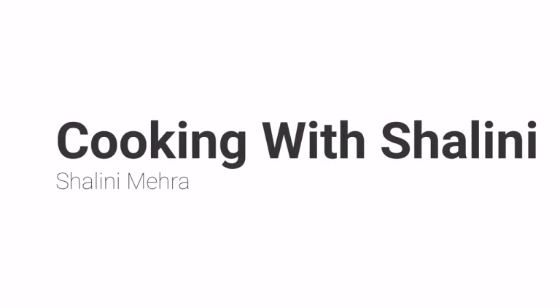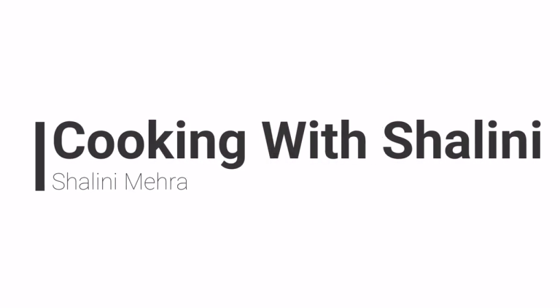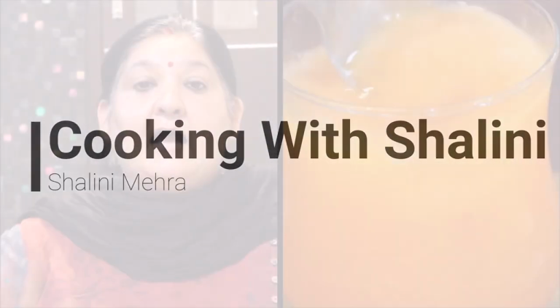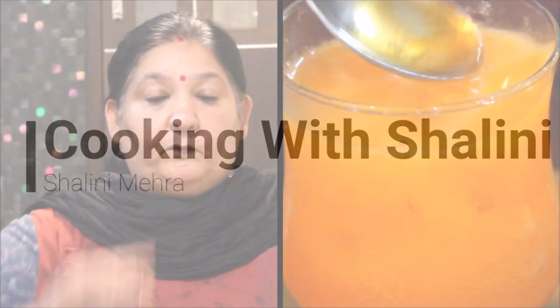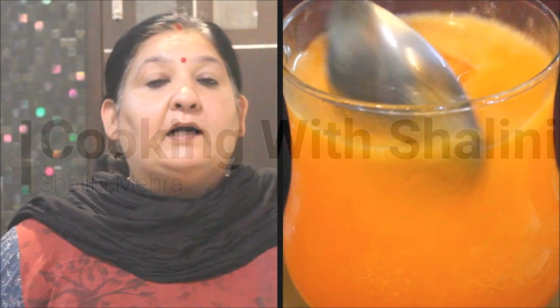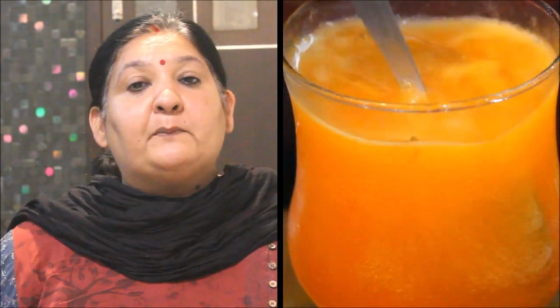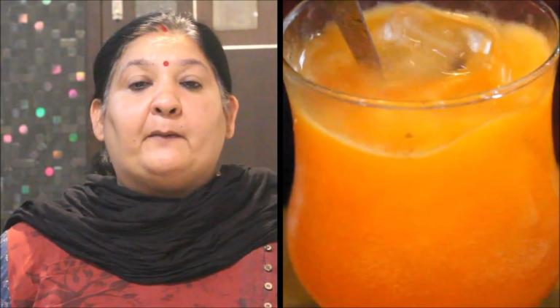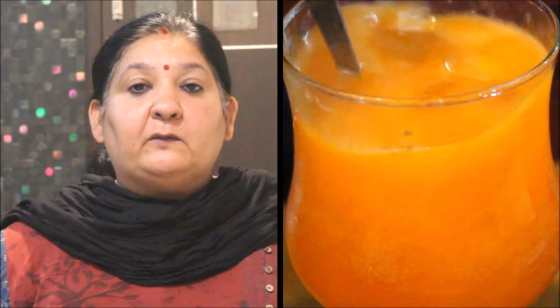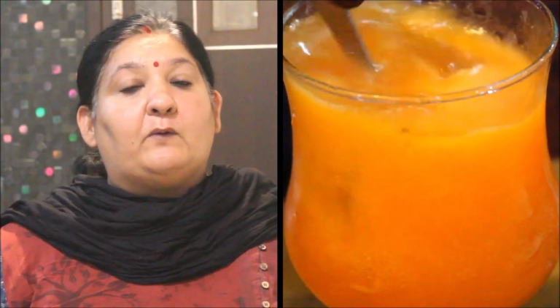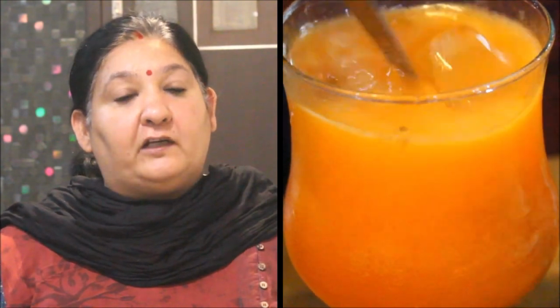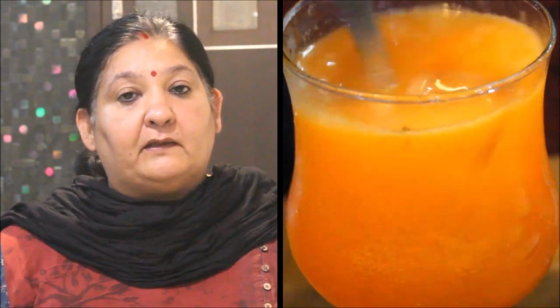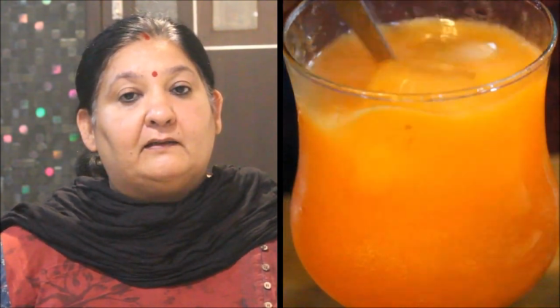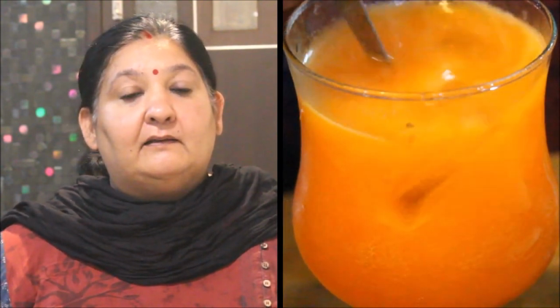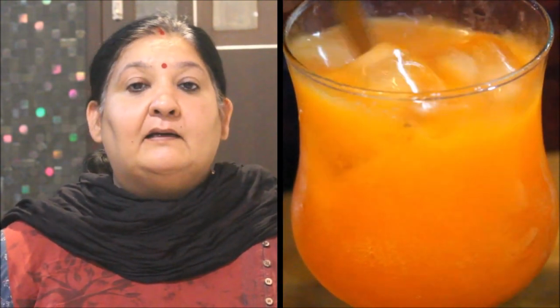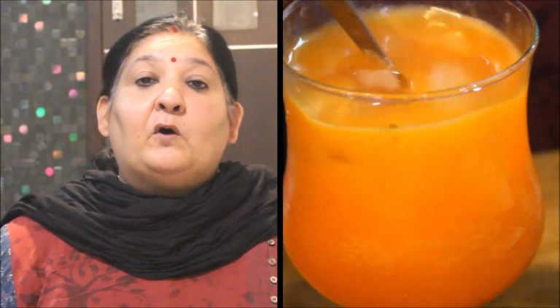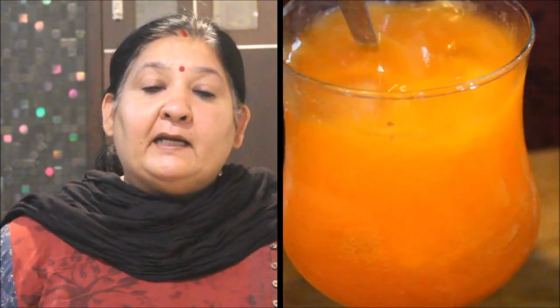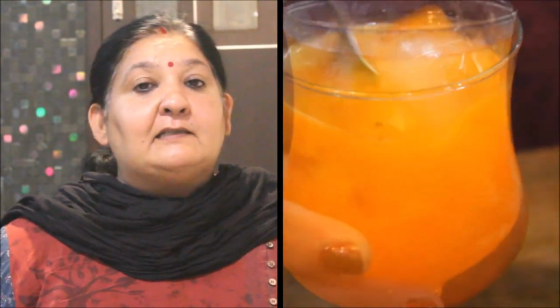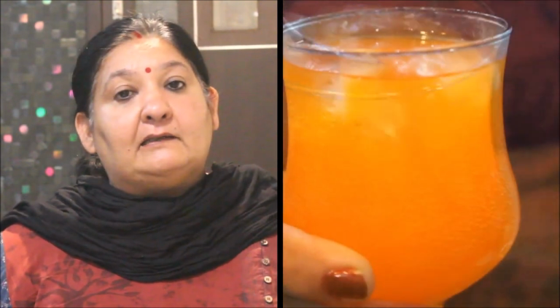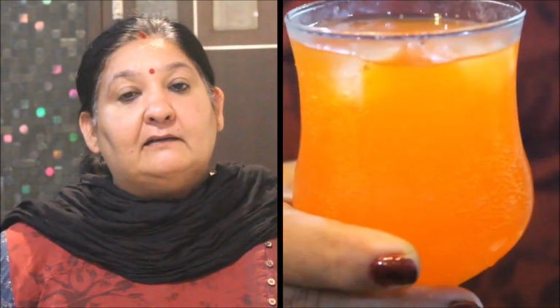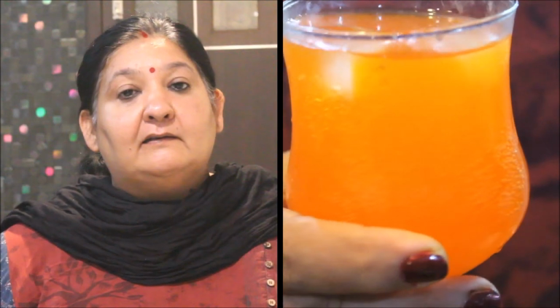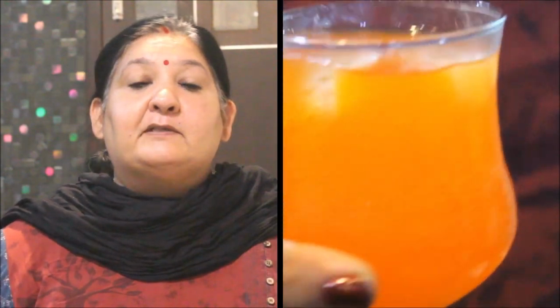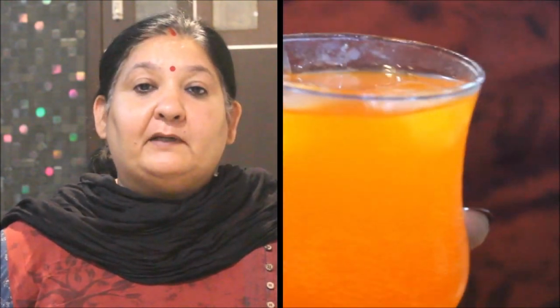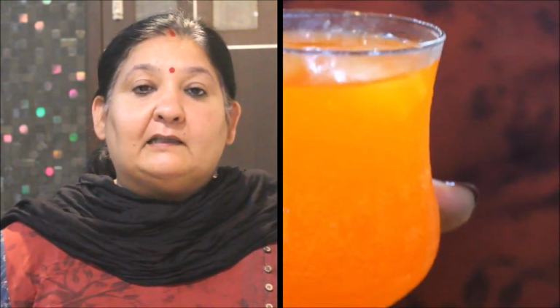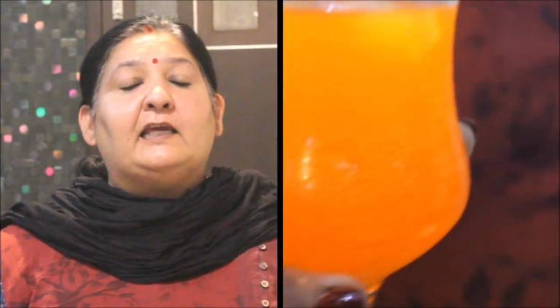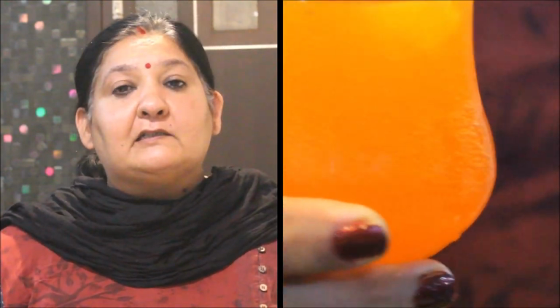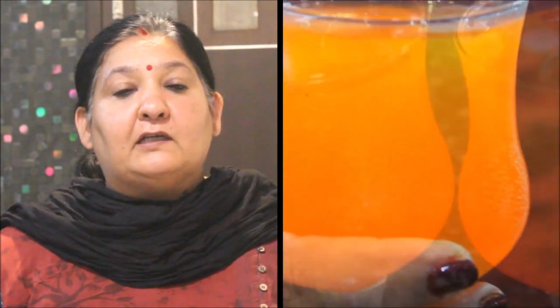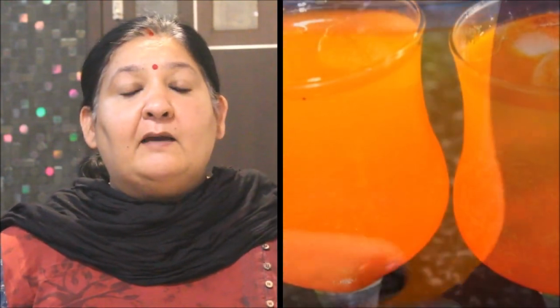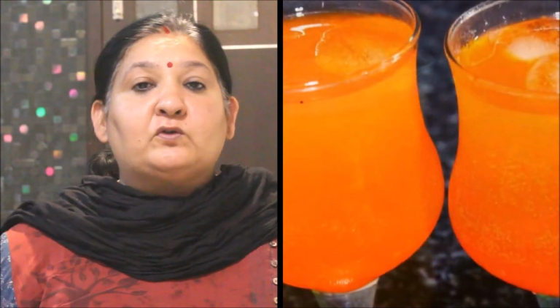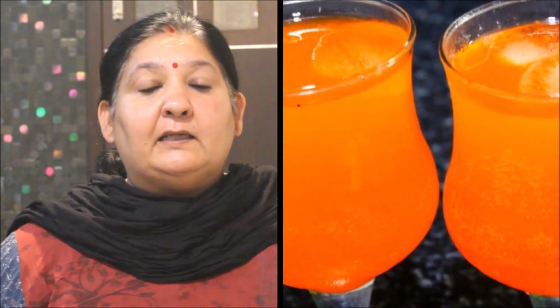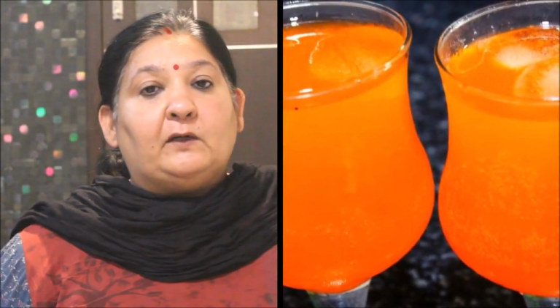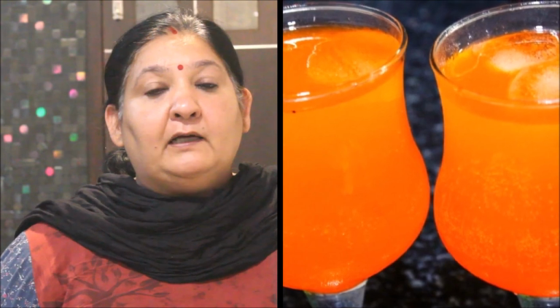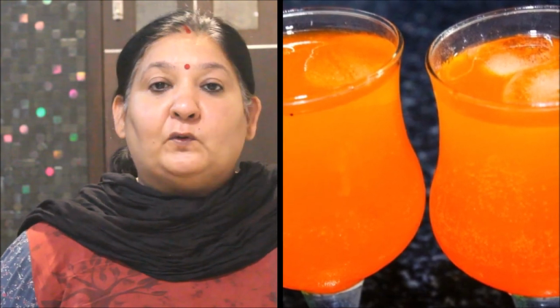Hi everyone. You can use this with your cooking. We drink cola all the time. We can buy it in the bazaar, but how many chemicals are available in it? It is very difficult to know what is in the bazaar drink. Why not make it at home?